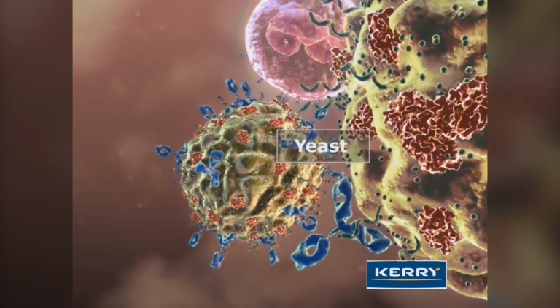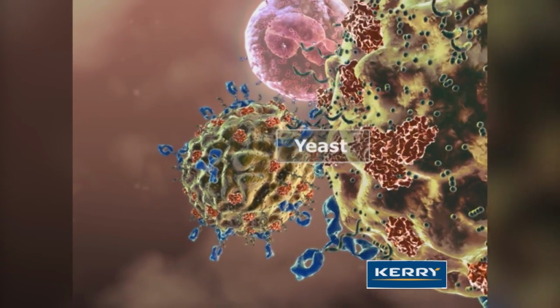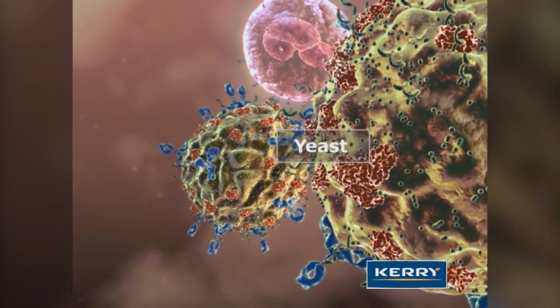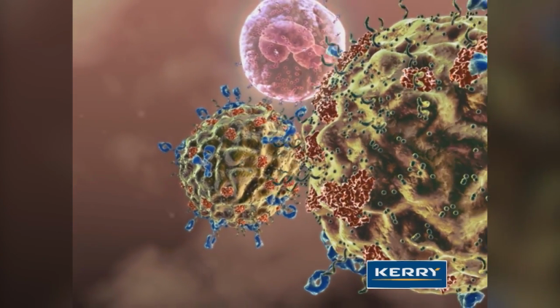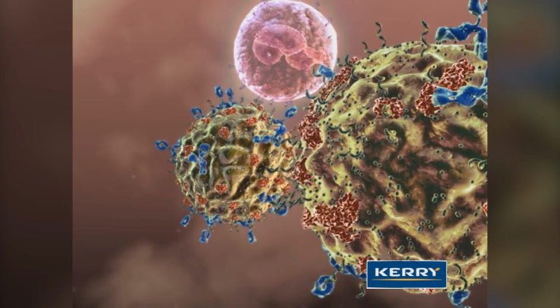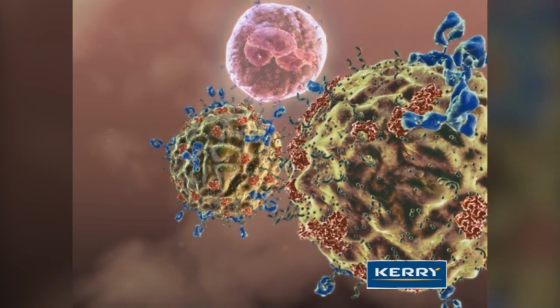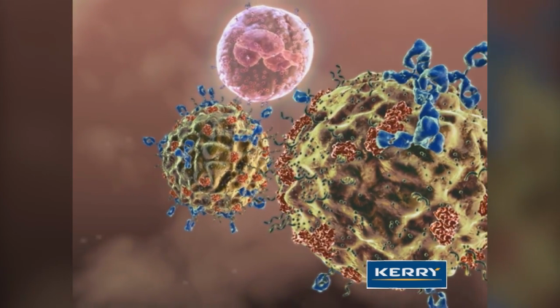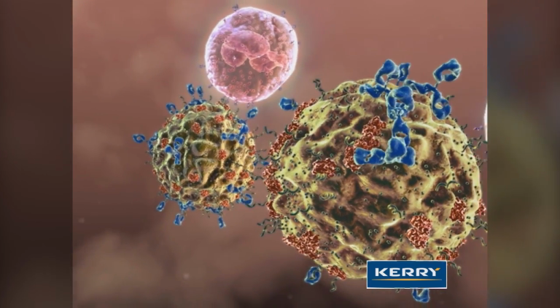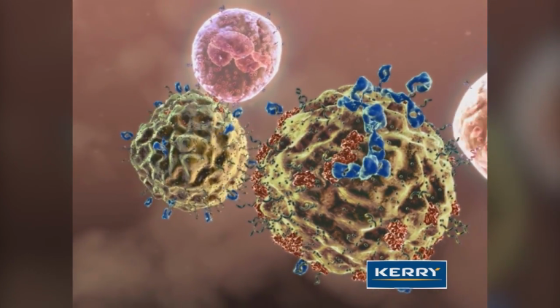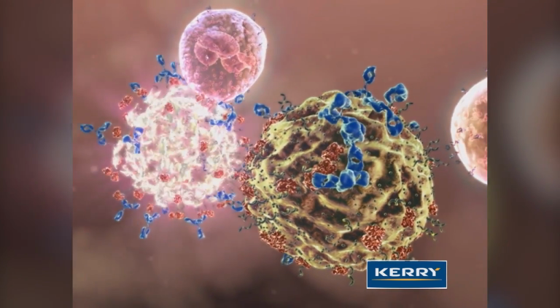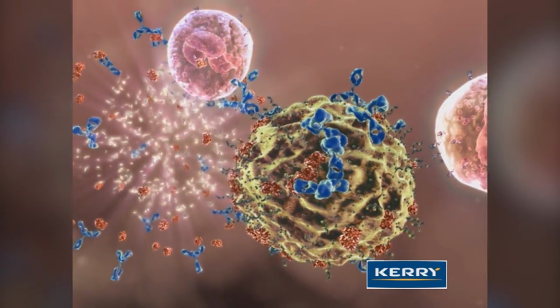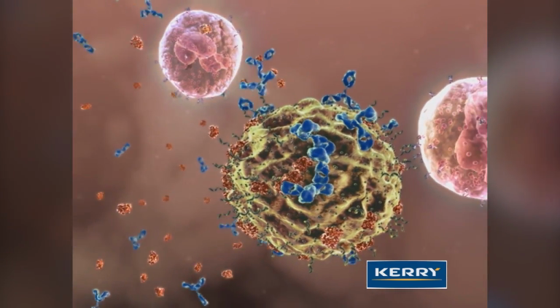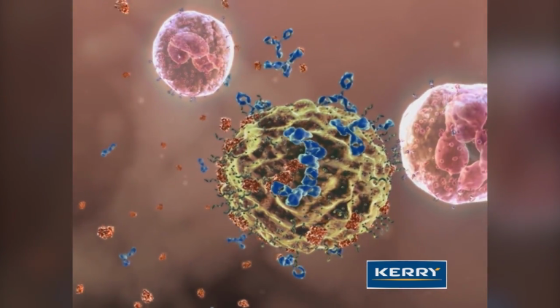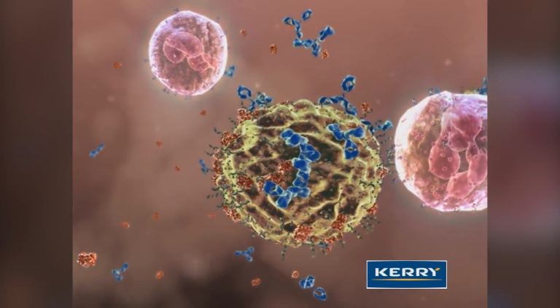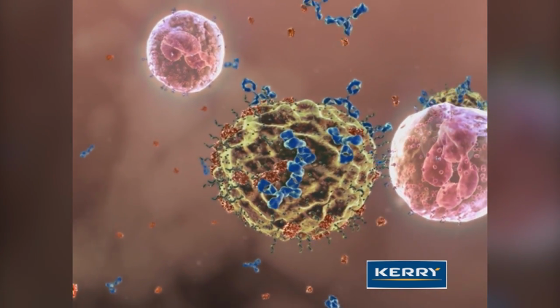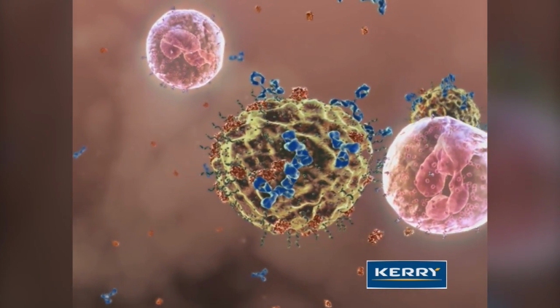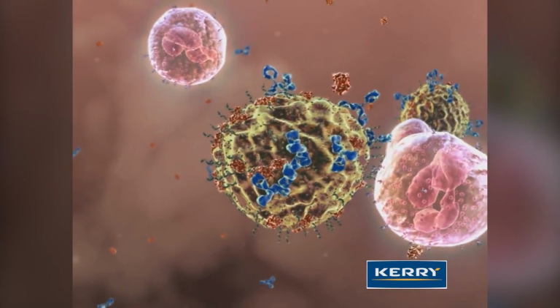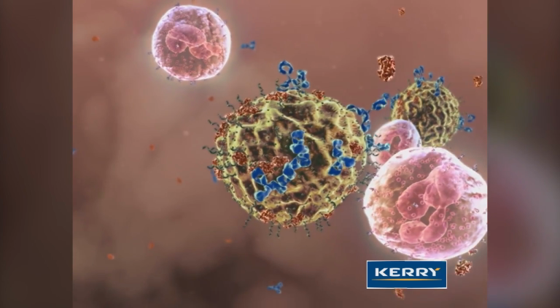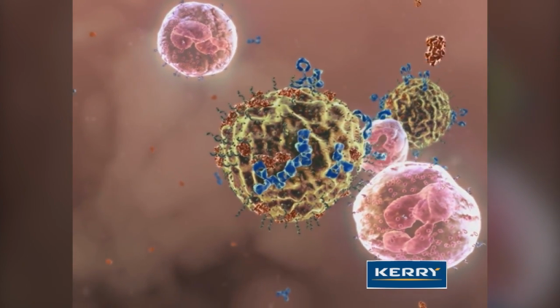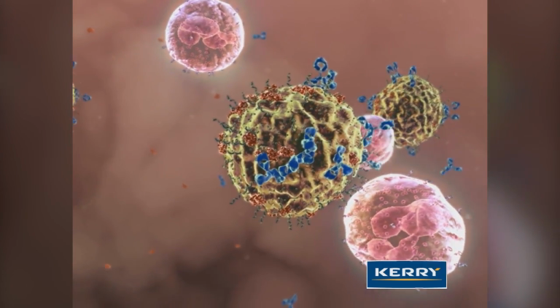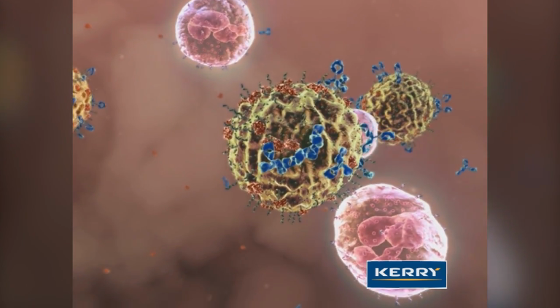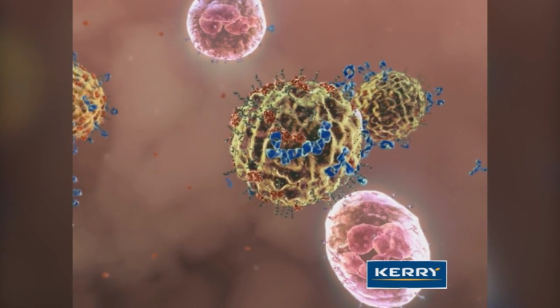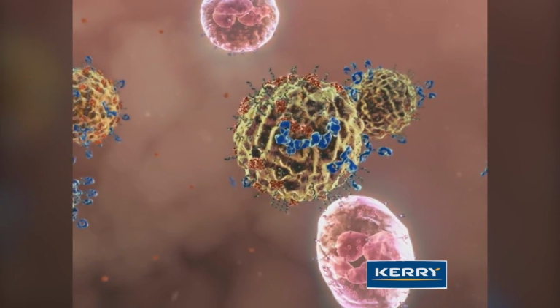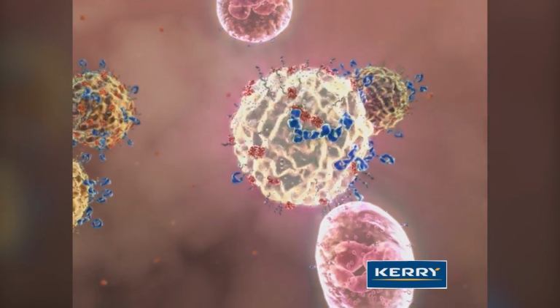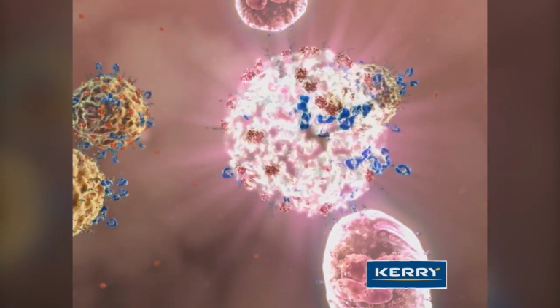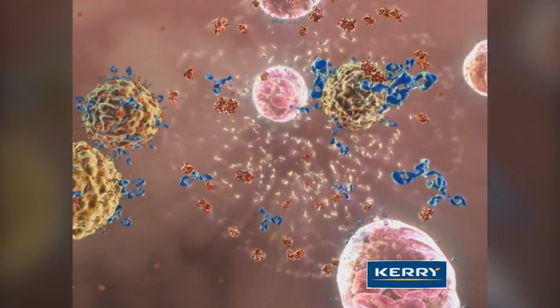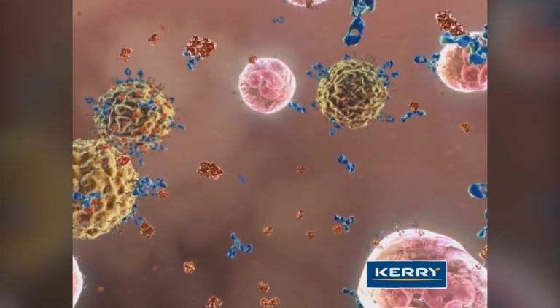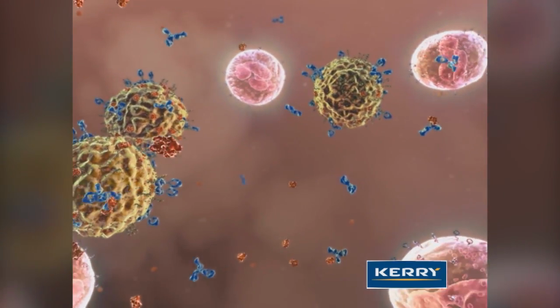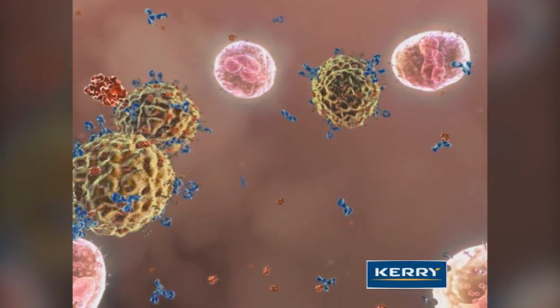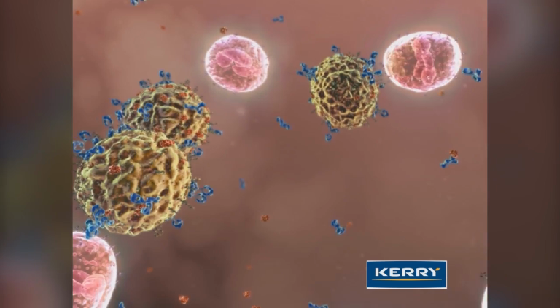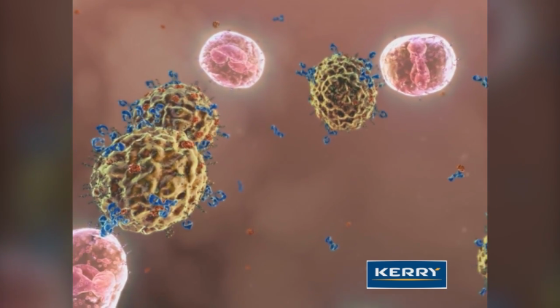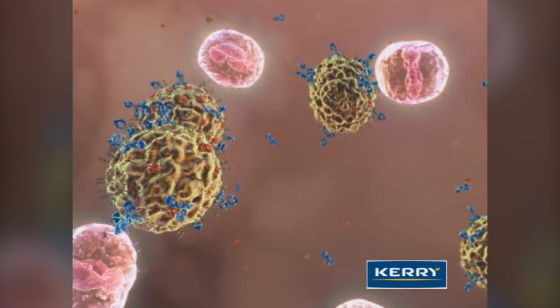Both the complement and the beta-glucan binding sites must be occupied for the neutrophil to recognize the yeast cell as a non-self pathogen and kill it. However, most foreign challengers lack beta-glucan on their cell surfaces that trigger this killing mechanism.